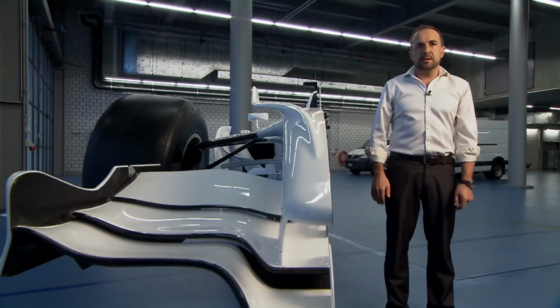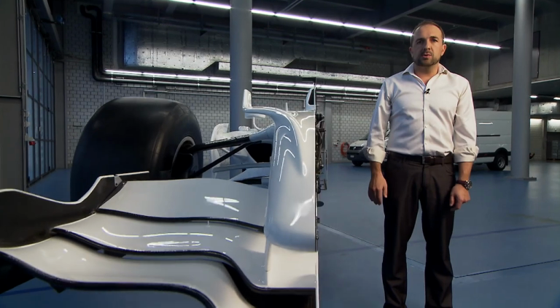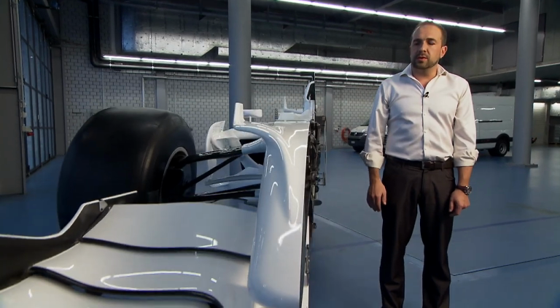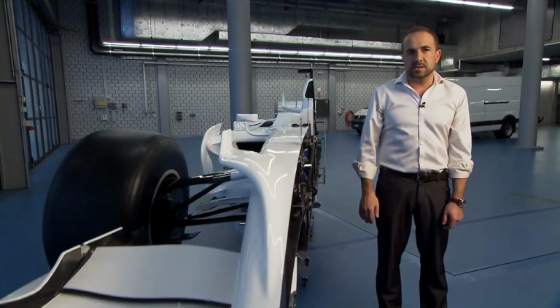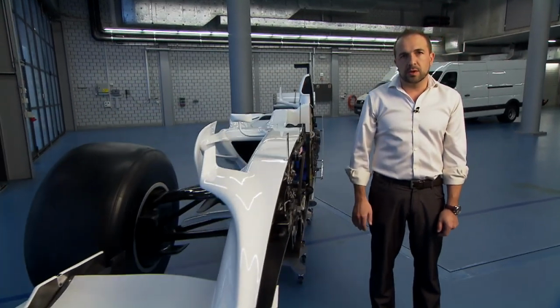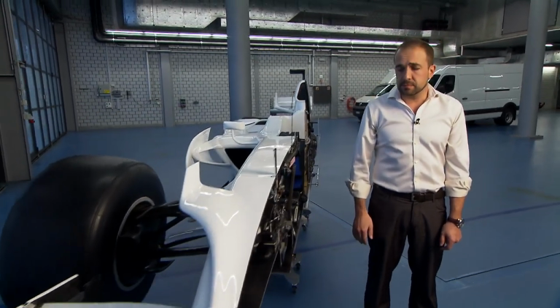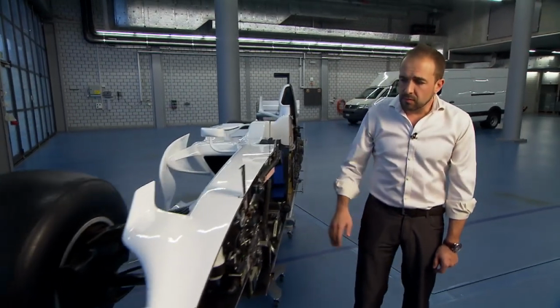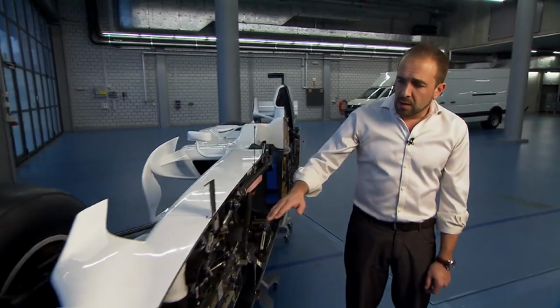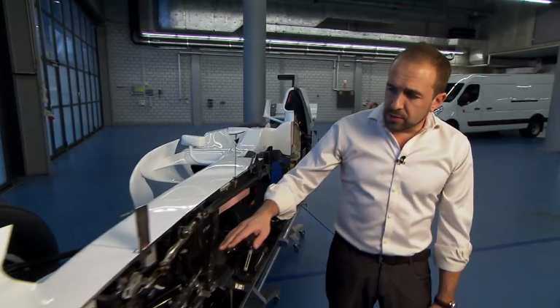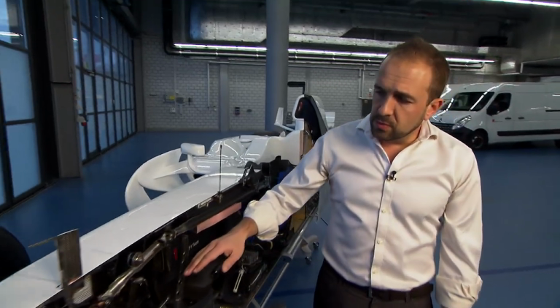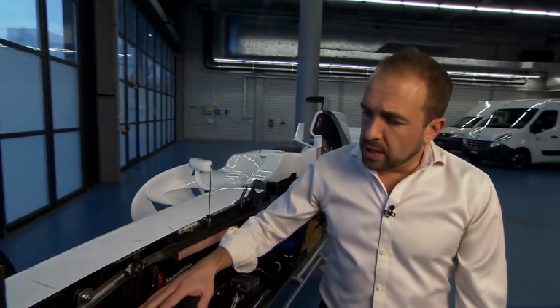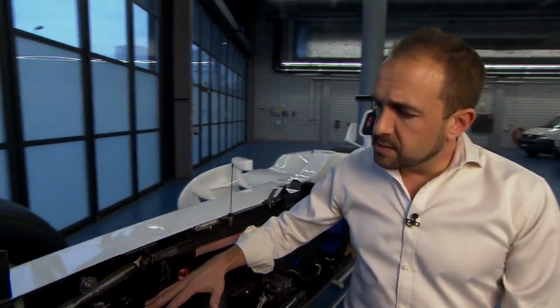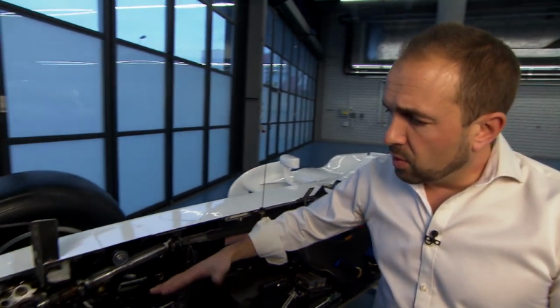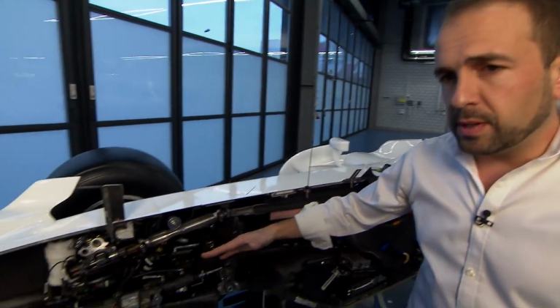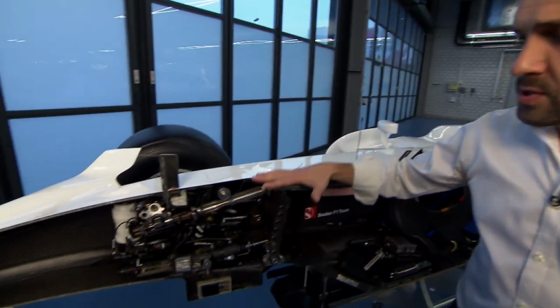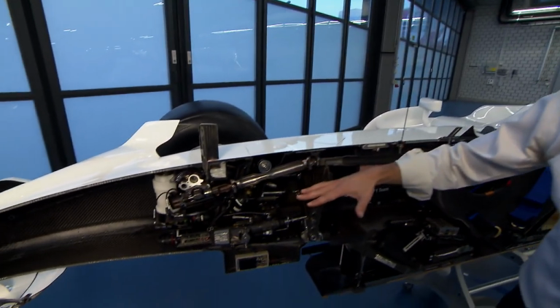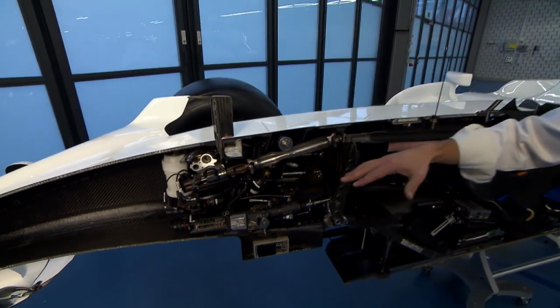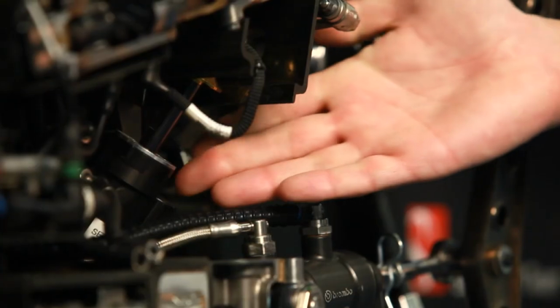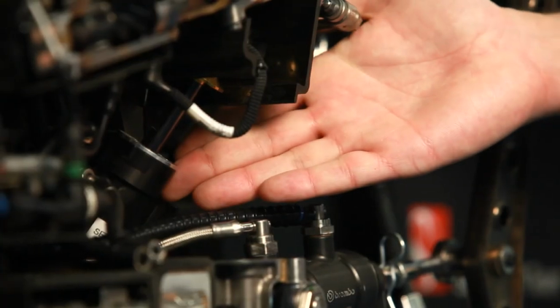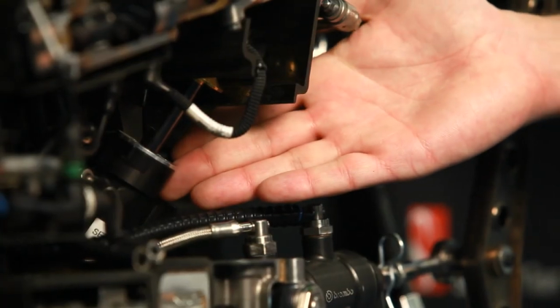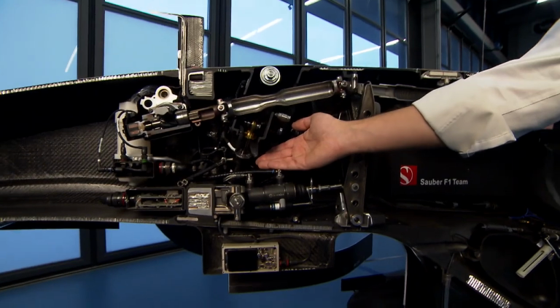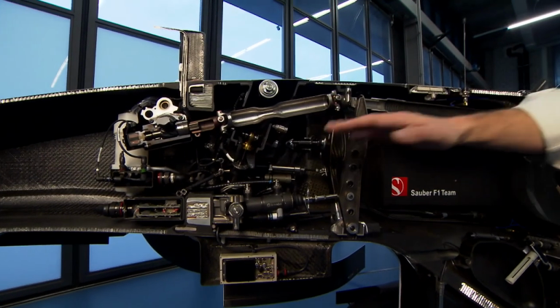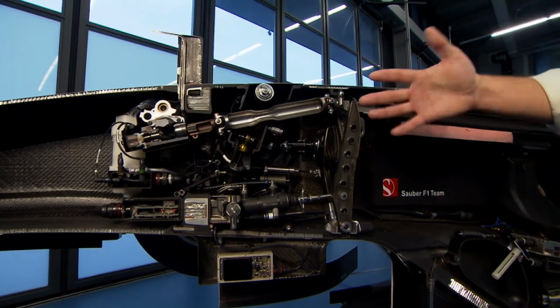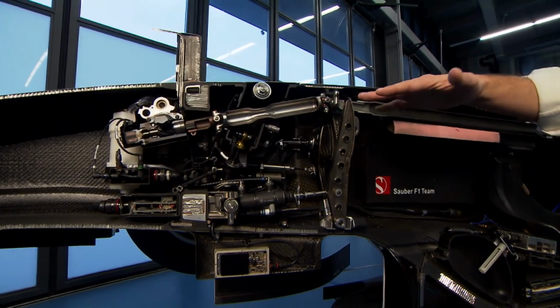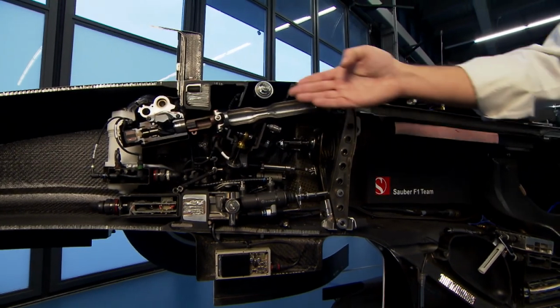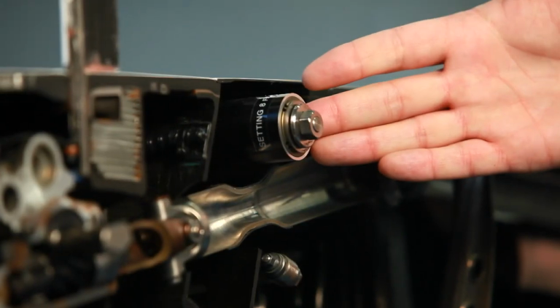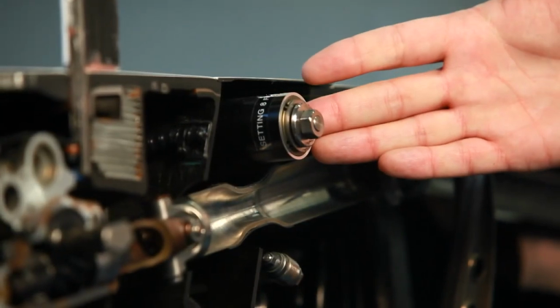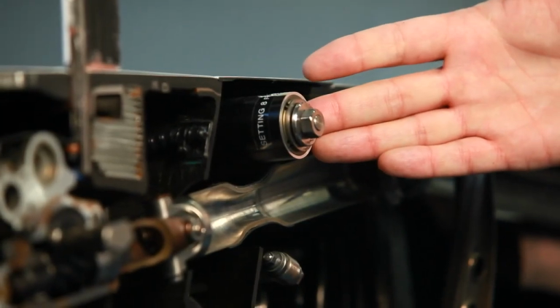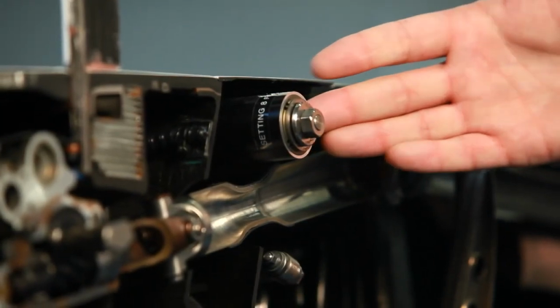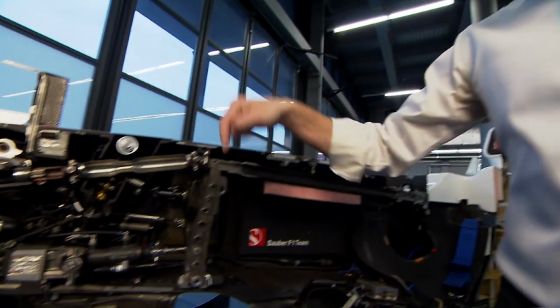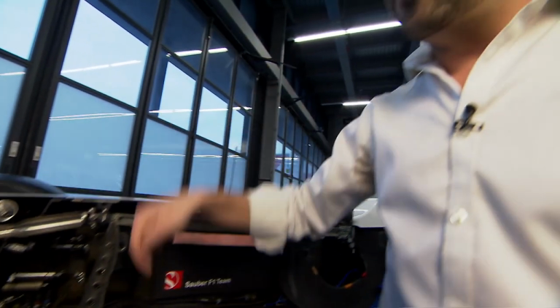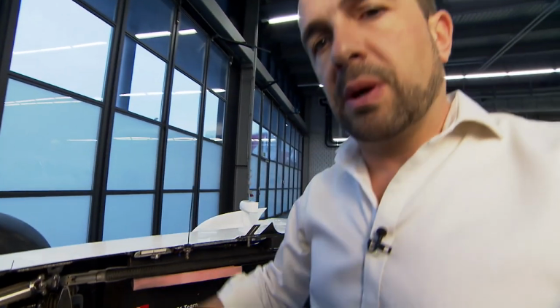This time we're going to have a look at the damping system on the car. On the front axle, we isolate the roll damping versus the heave damping. Here you can see the side dampers, which control the roll damping, and here you can see the heave damping, which controls the vertical damping.